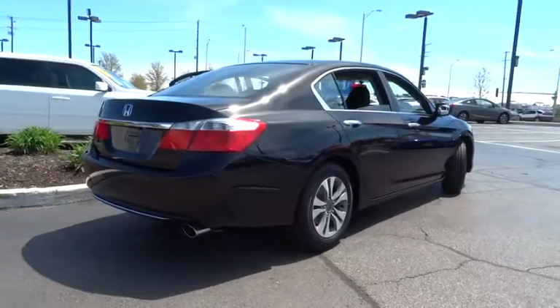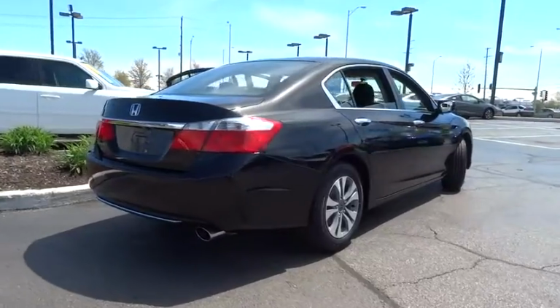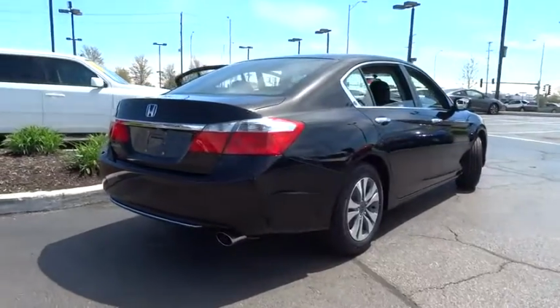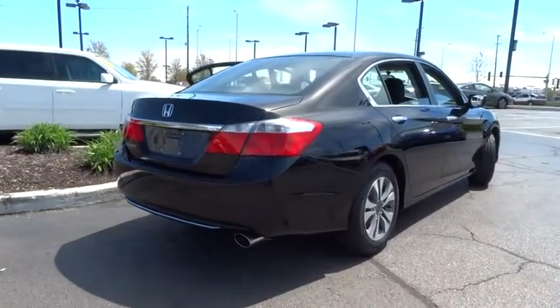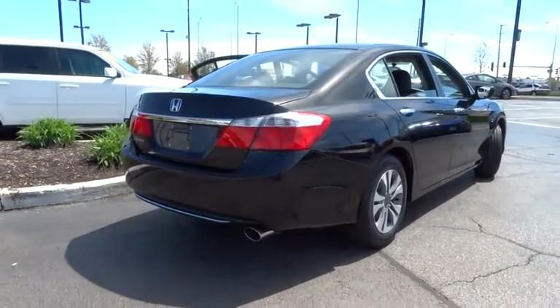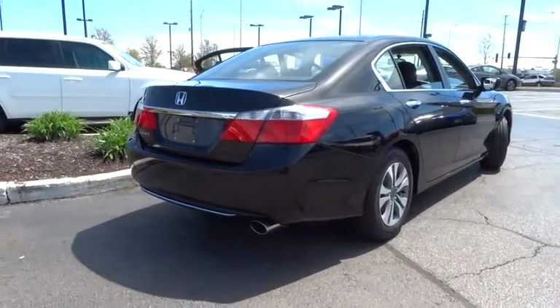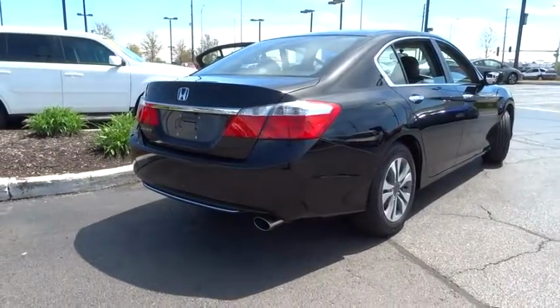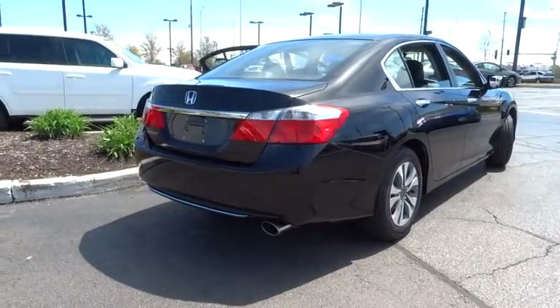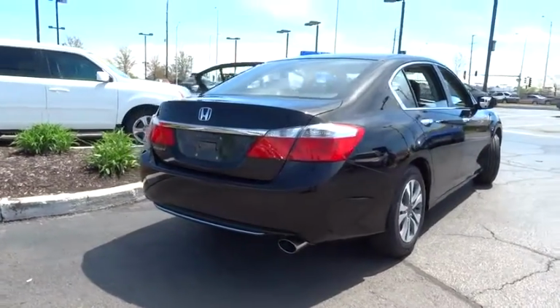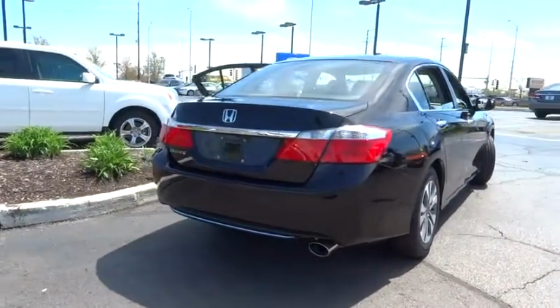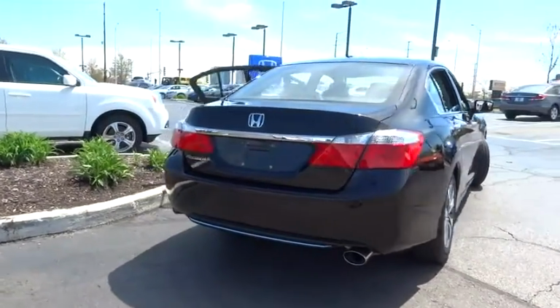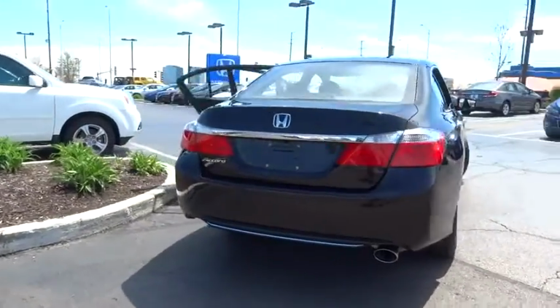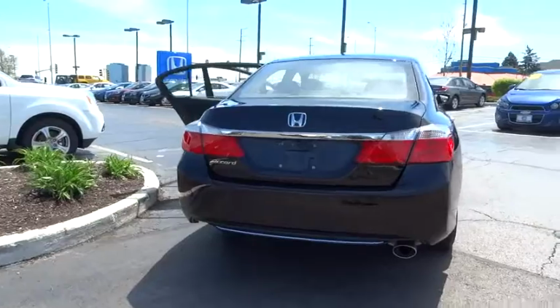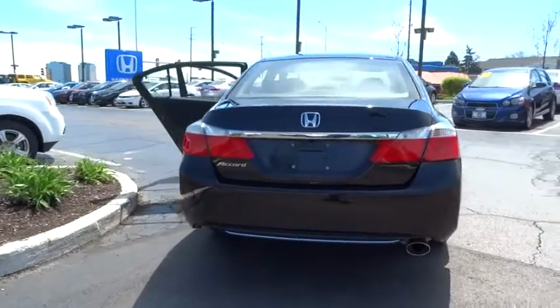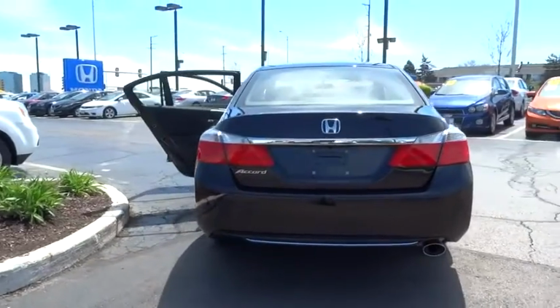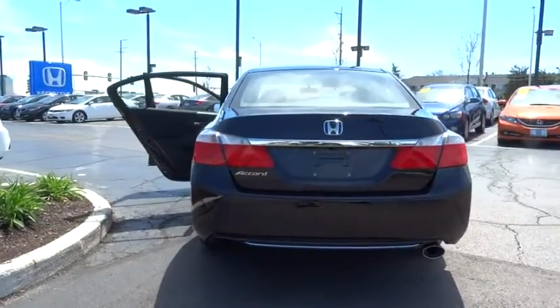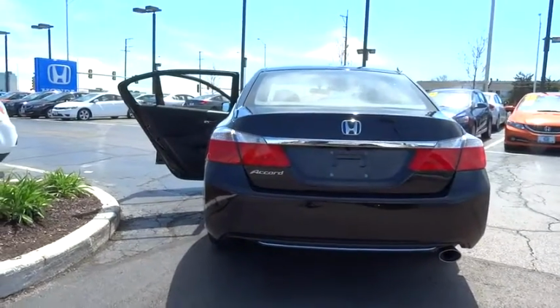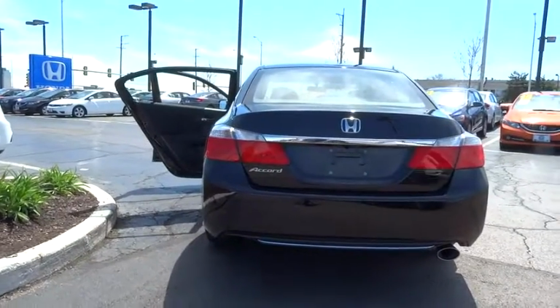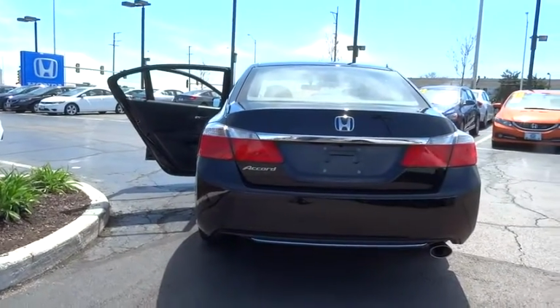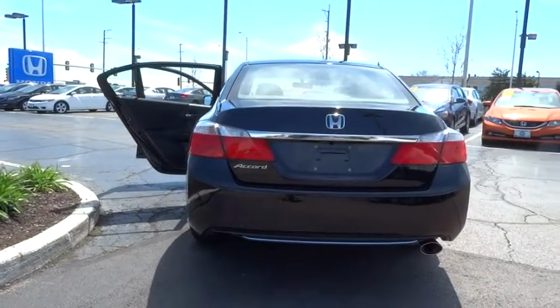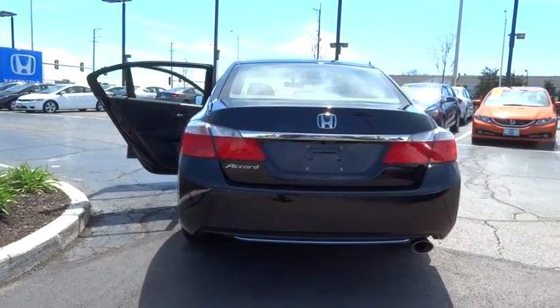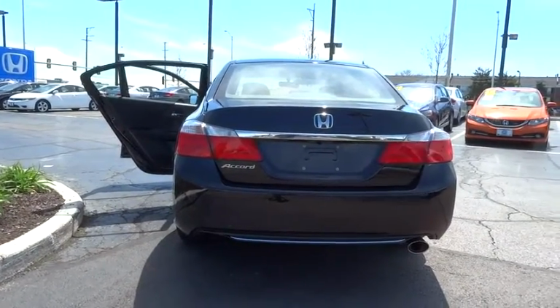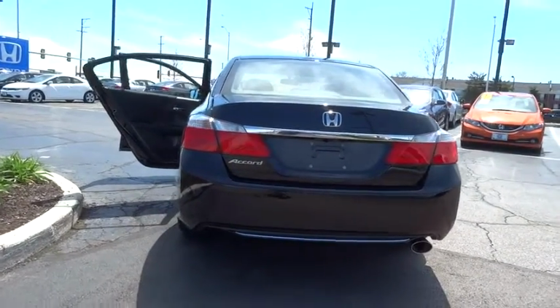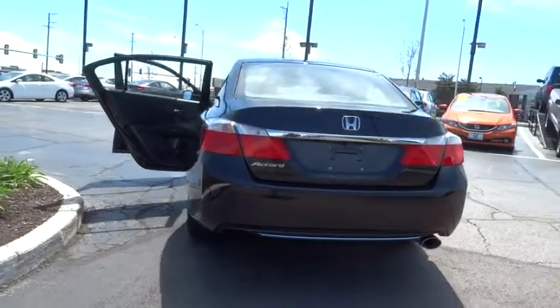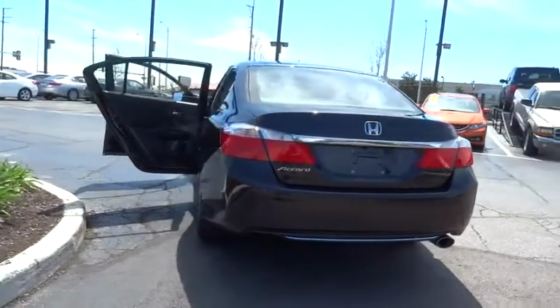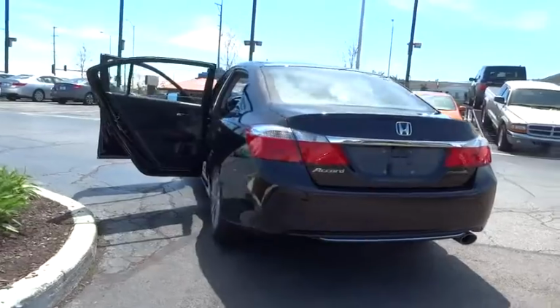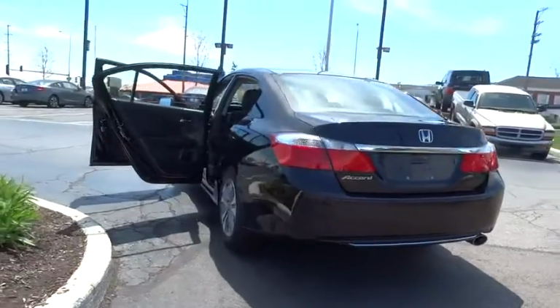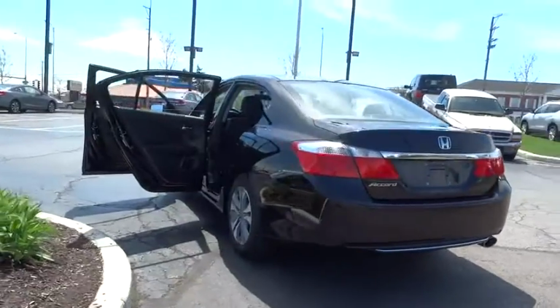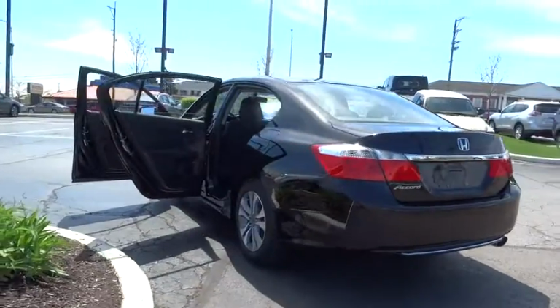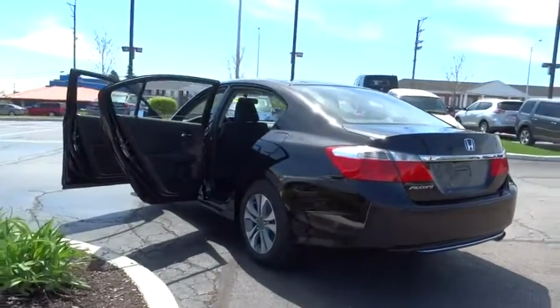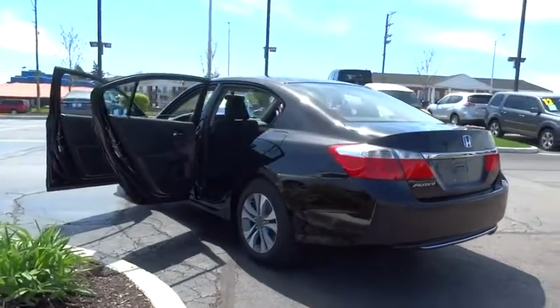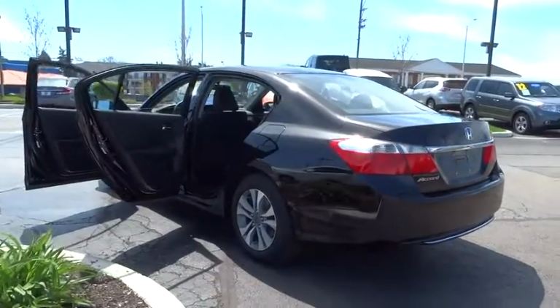Traction control, dual airbags, power steering, air conditioning front, four-wheel disc brakes, security system, power windows, electronic stability control, CD player, trip computer, rear window defroster.